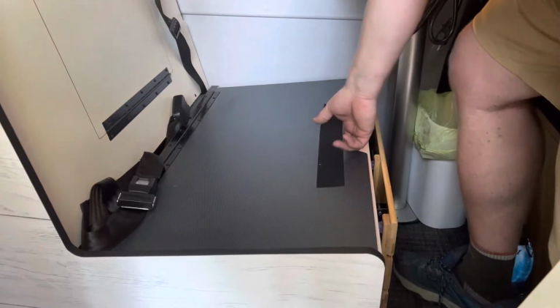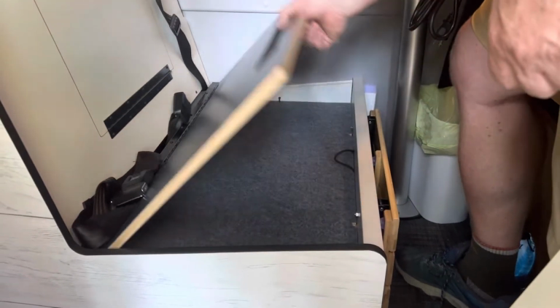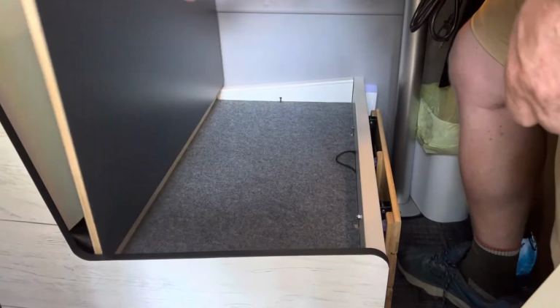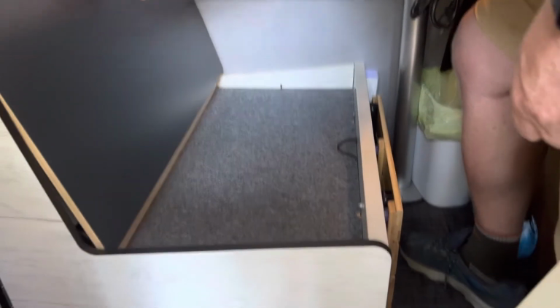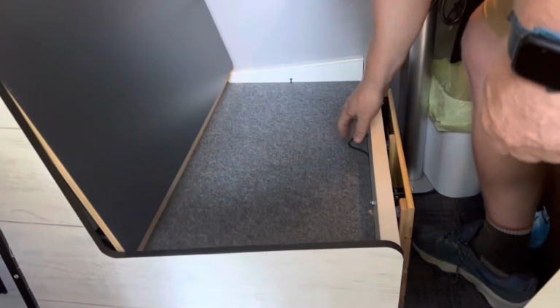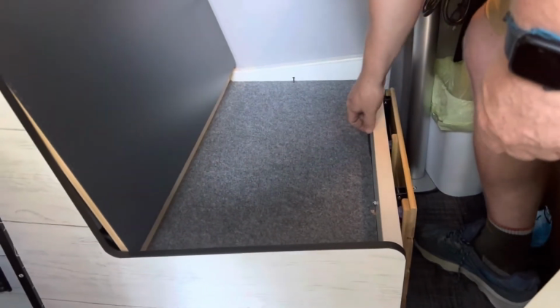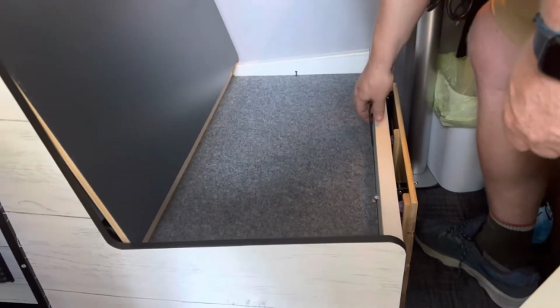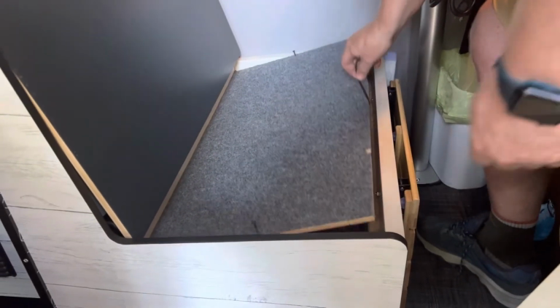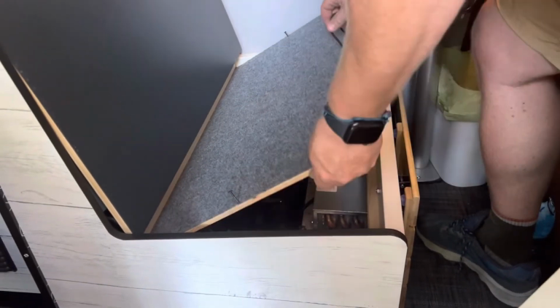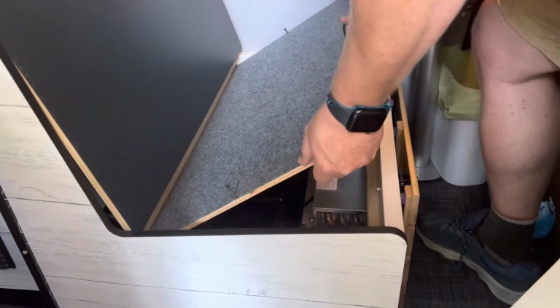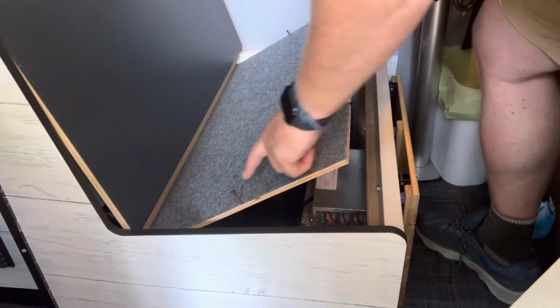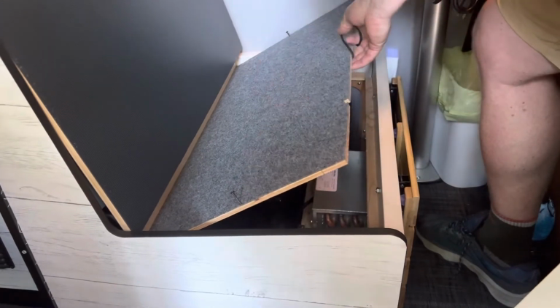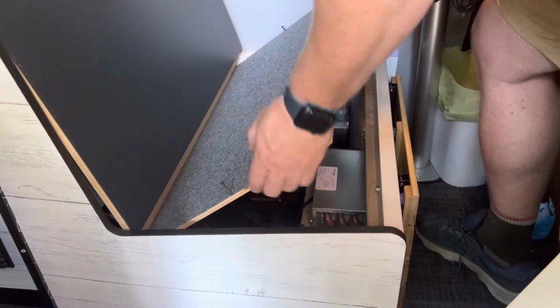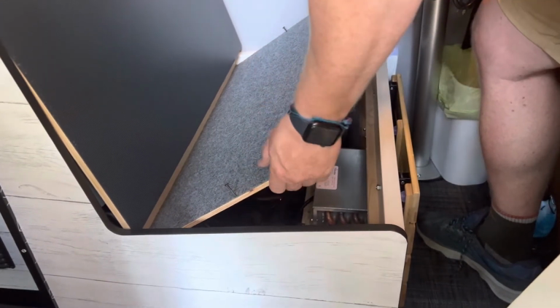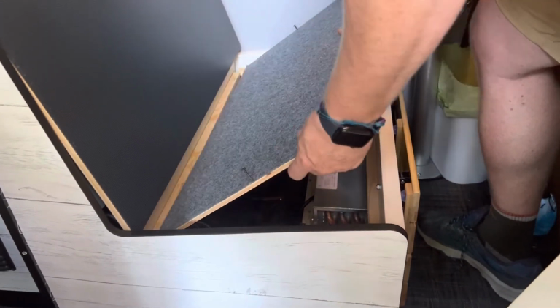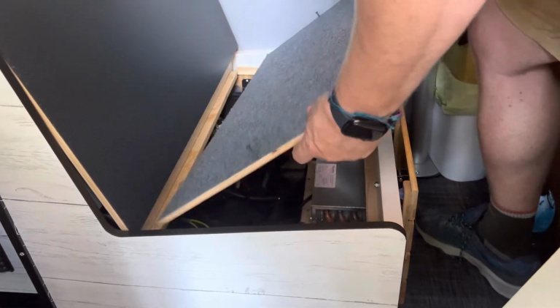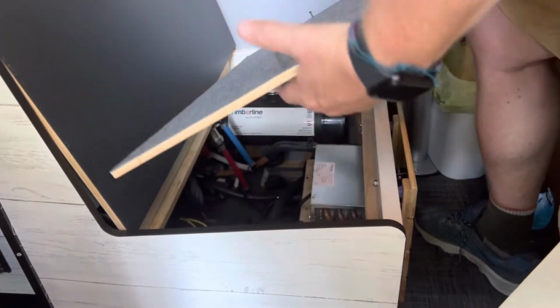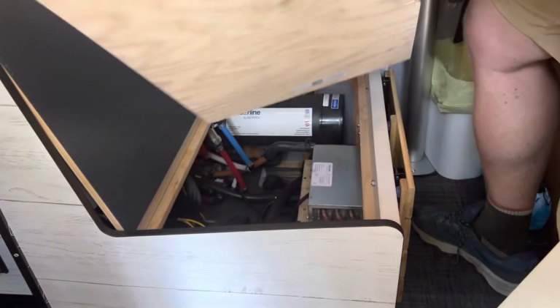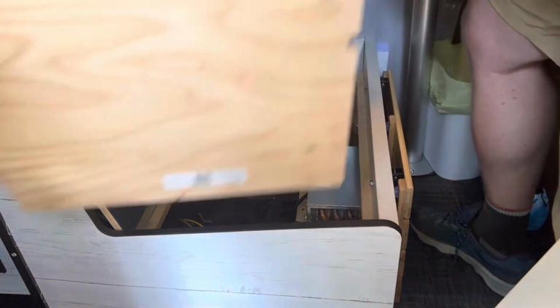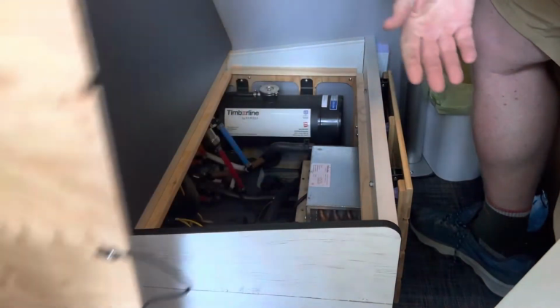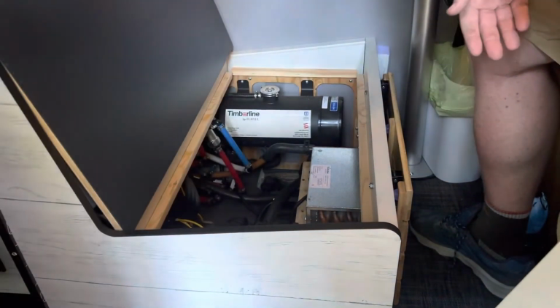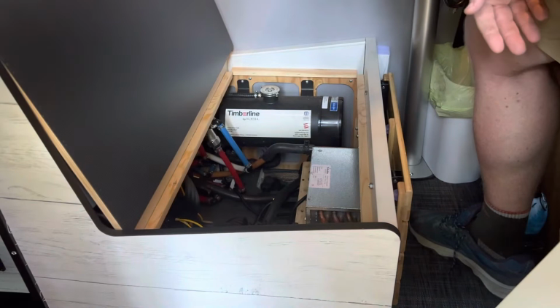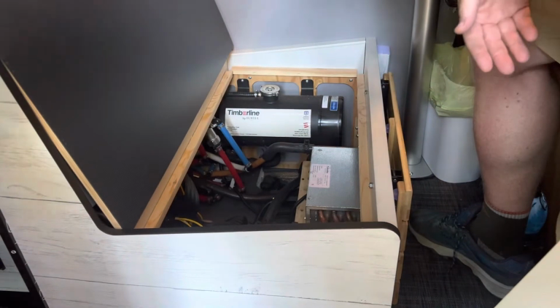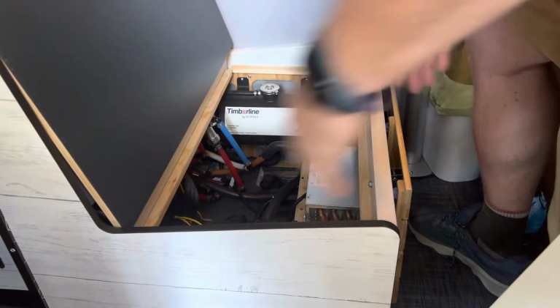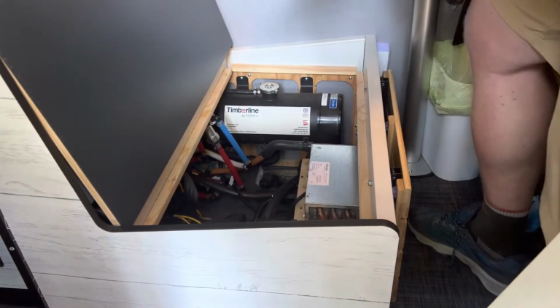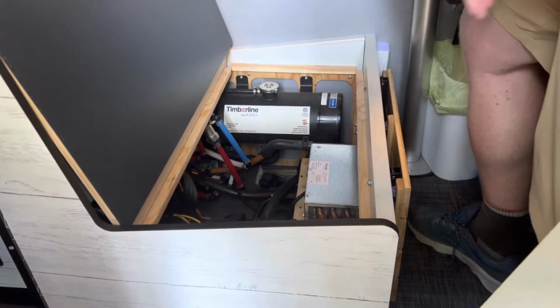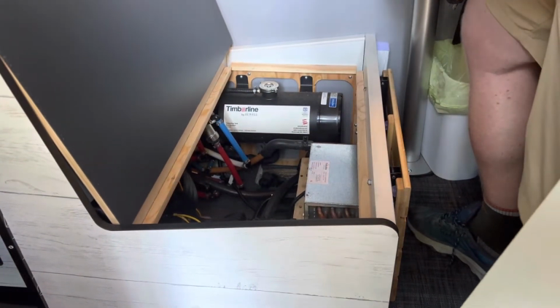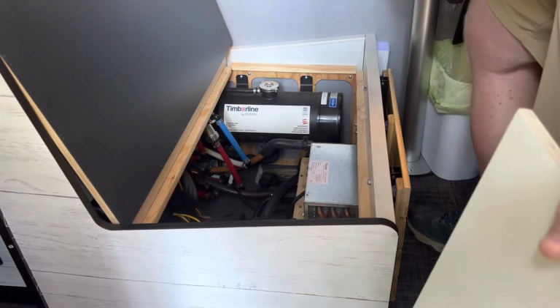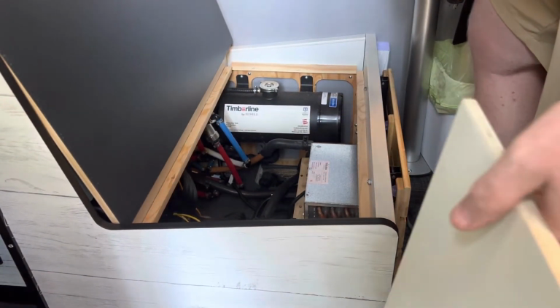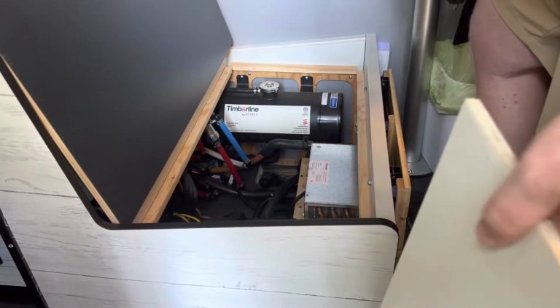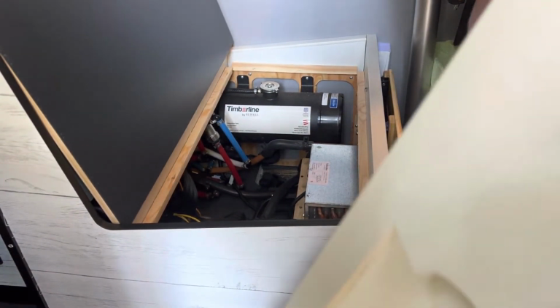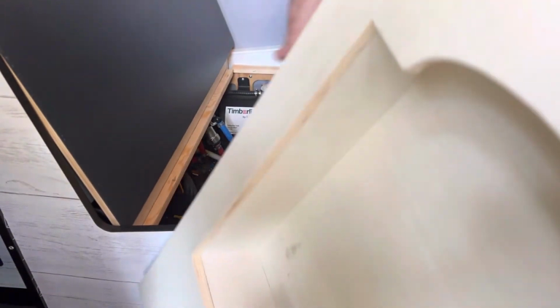Under the bench, we're going to take out the factory cover. There are two screws here that I've already loosened — remove that and replace it with the stove holder.